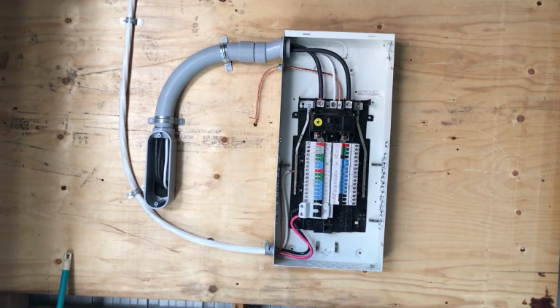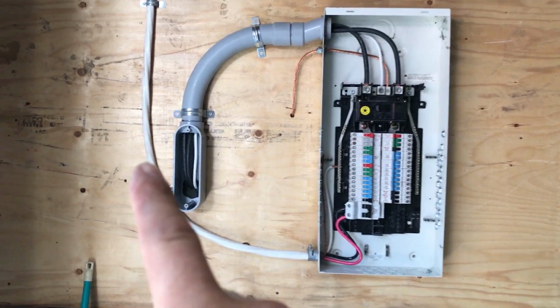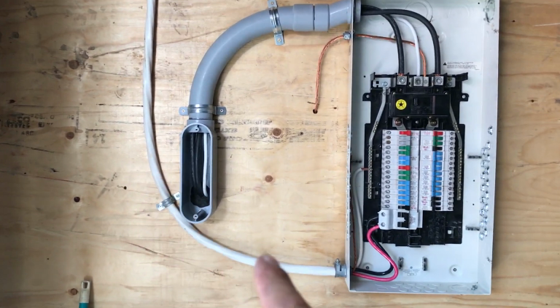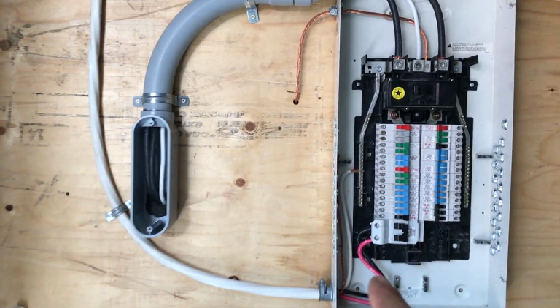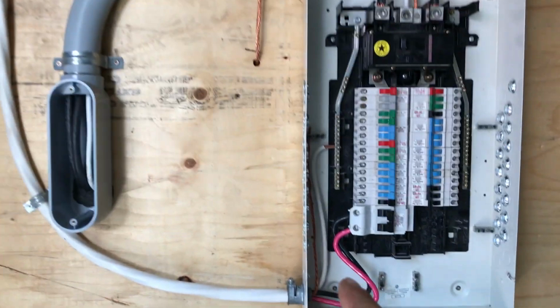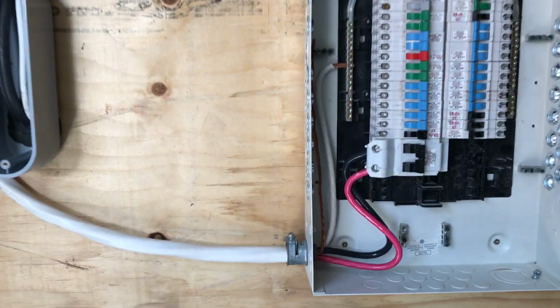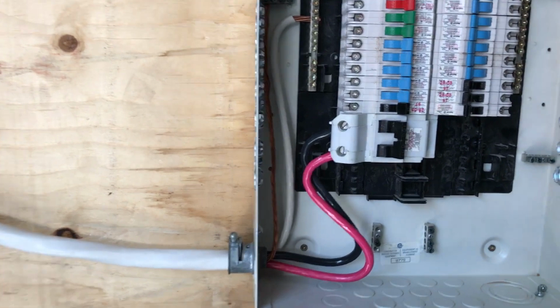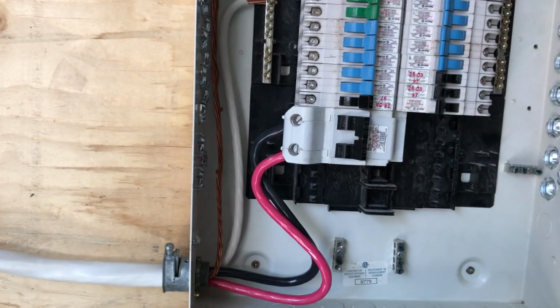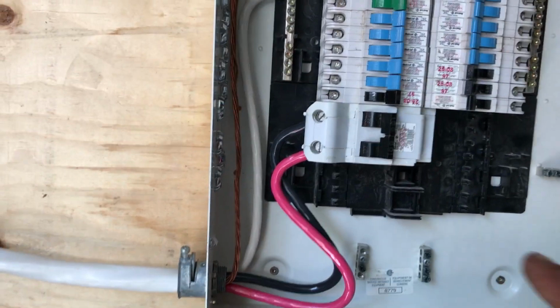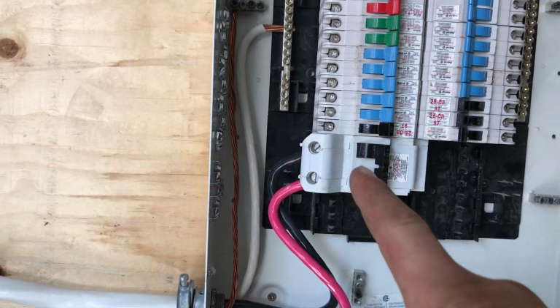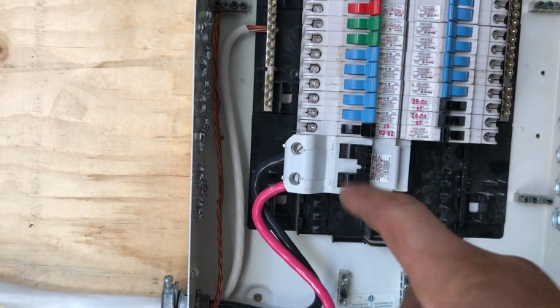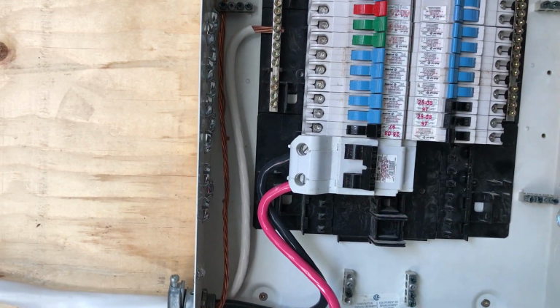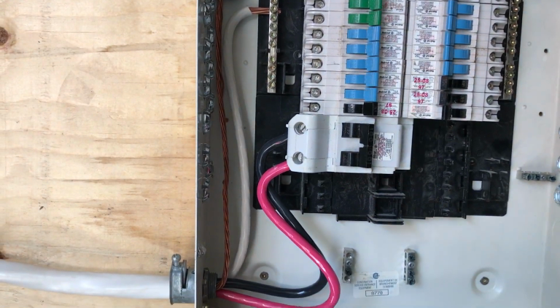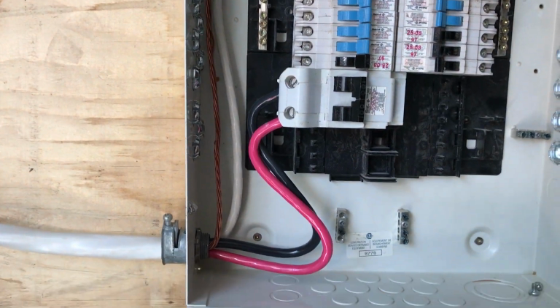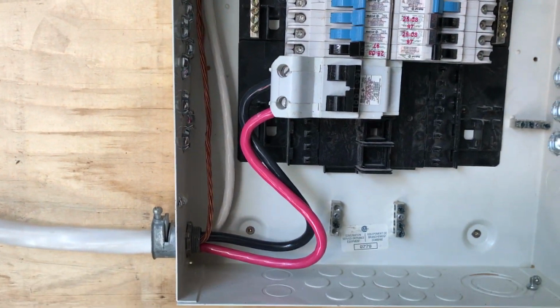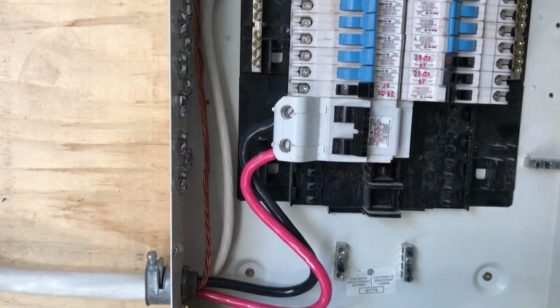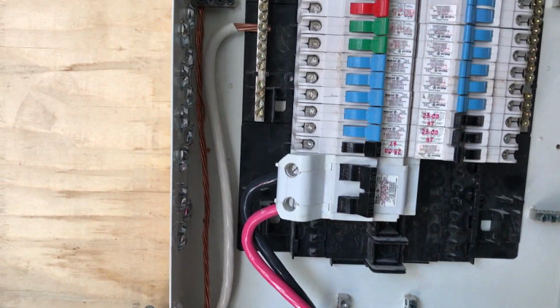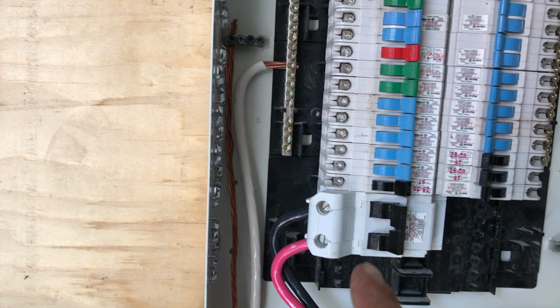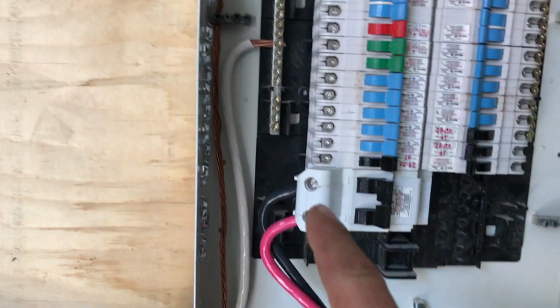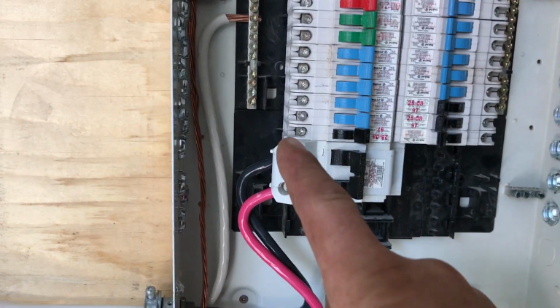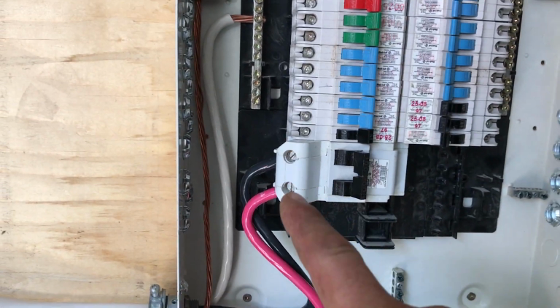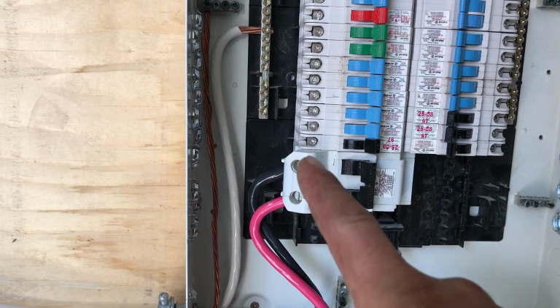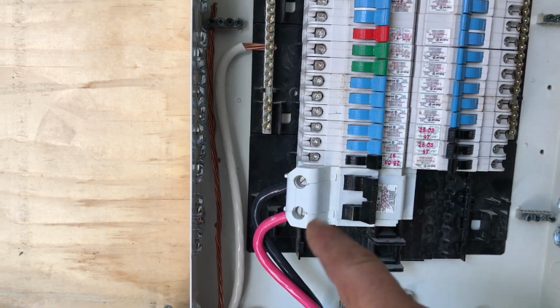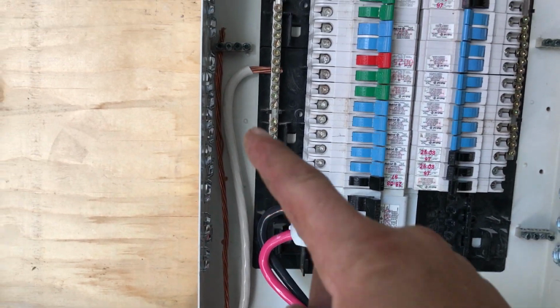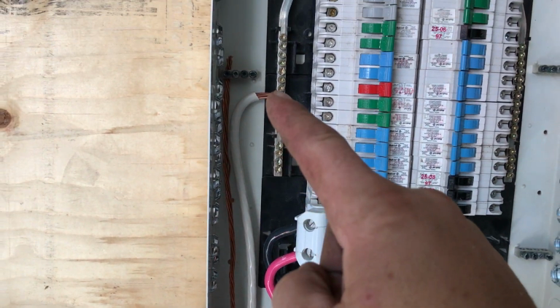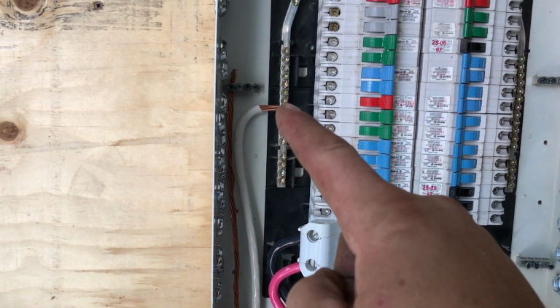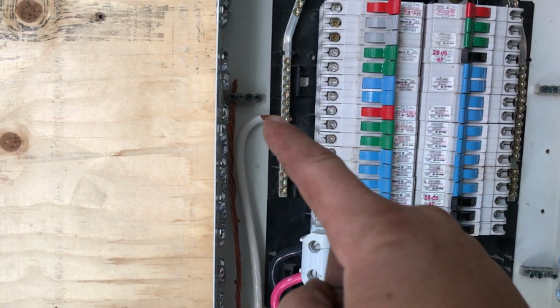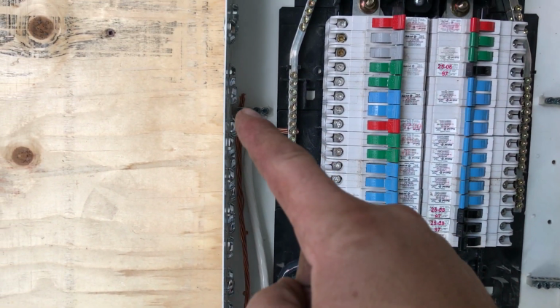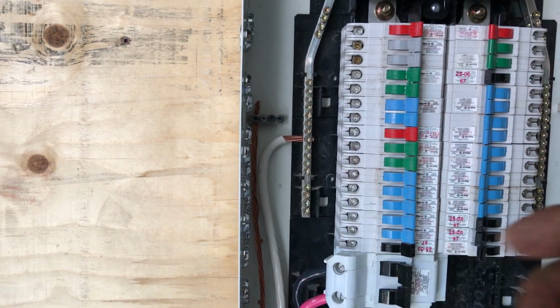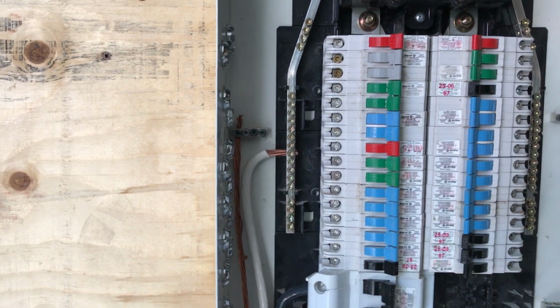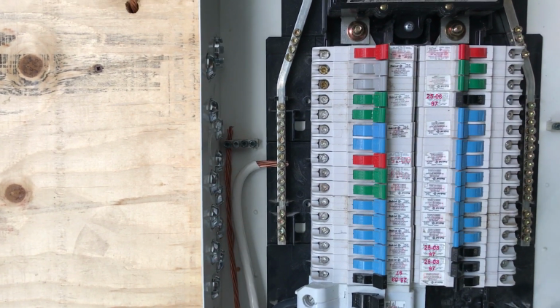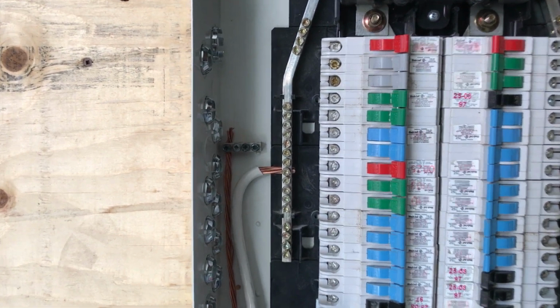One of the first things I did was hook up the 100 amp breaker. You've got your two hots, your neutral, and your ground that goes into the case.